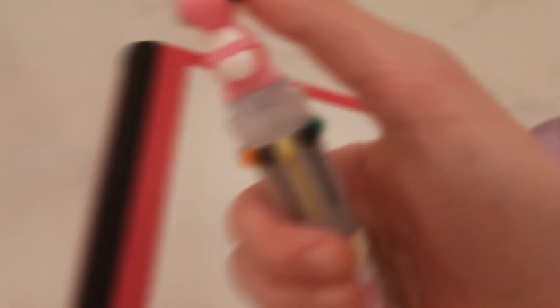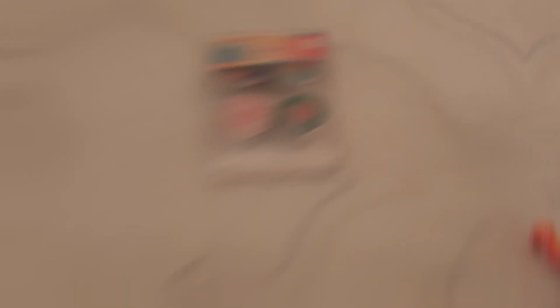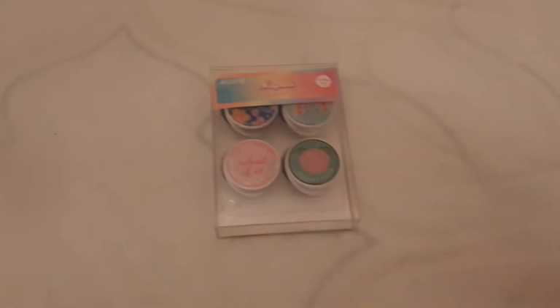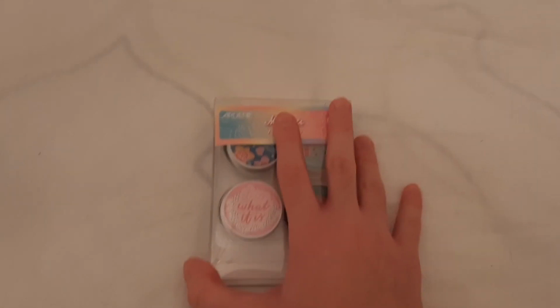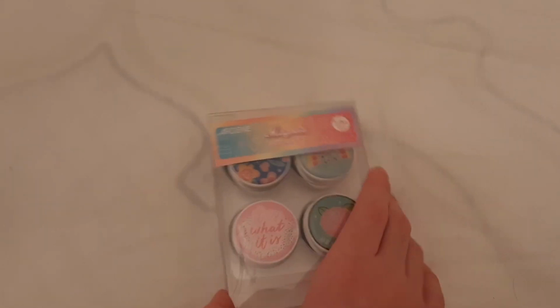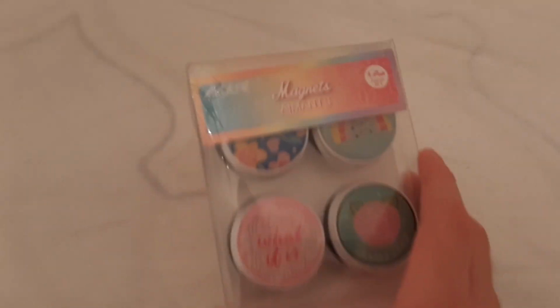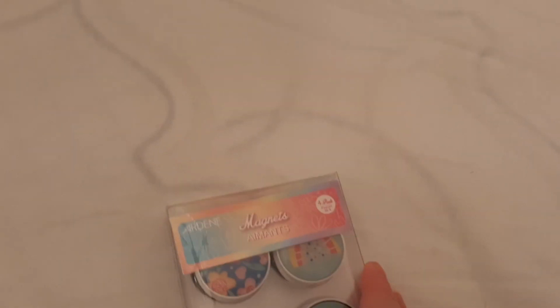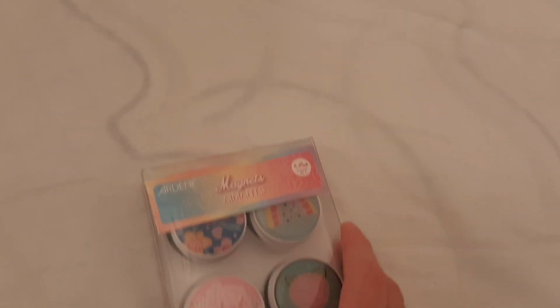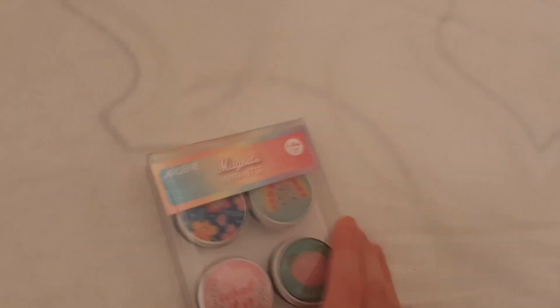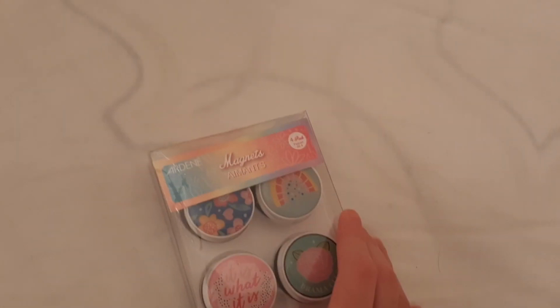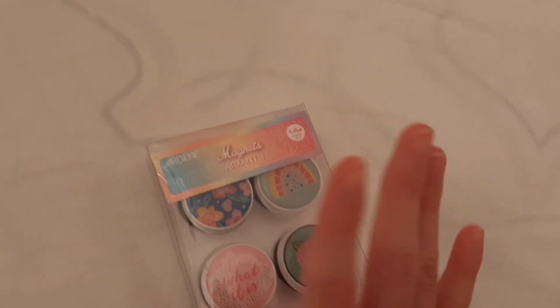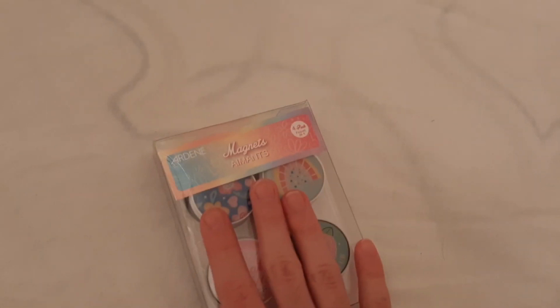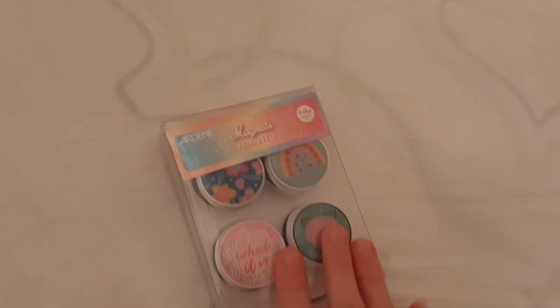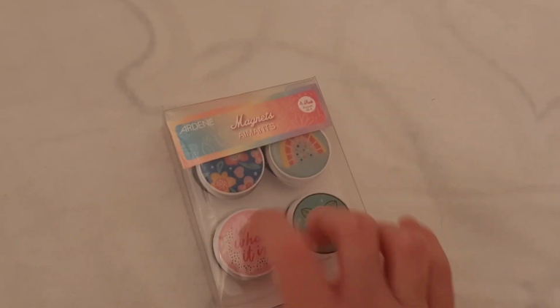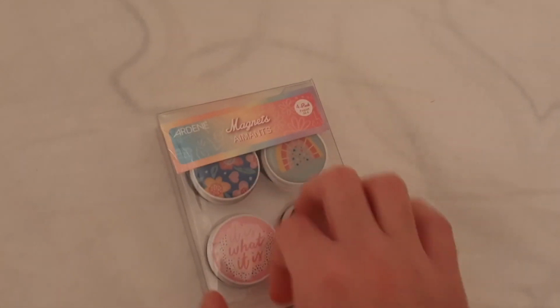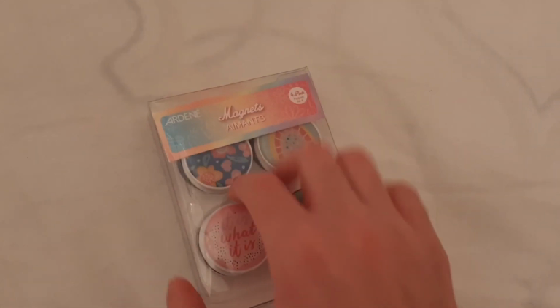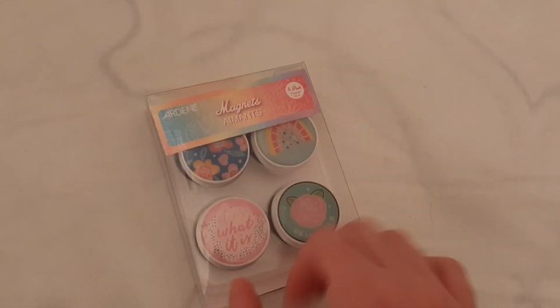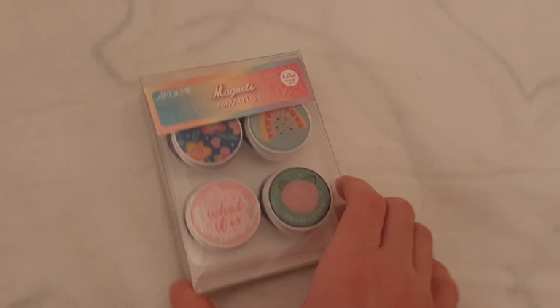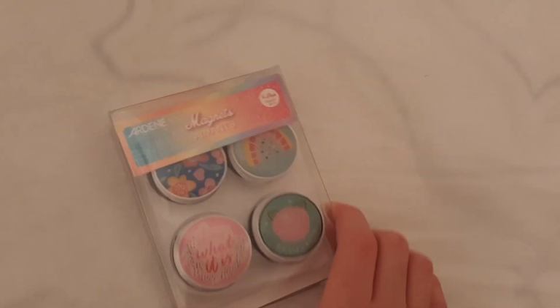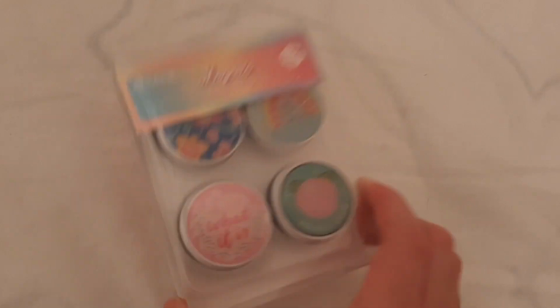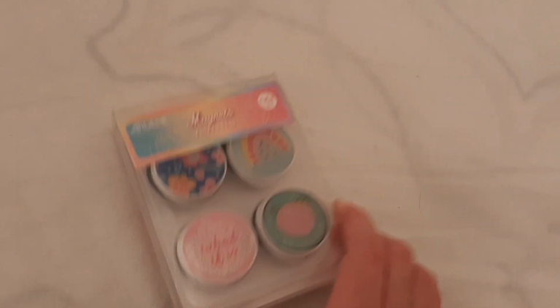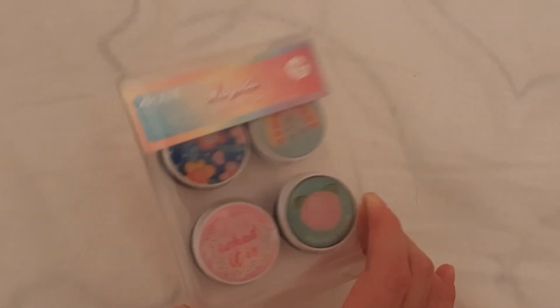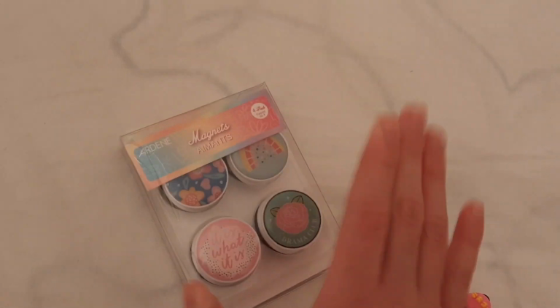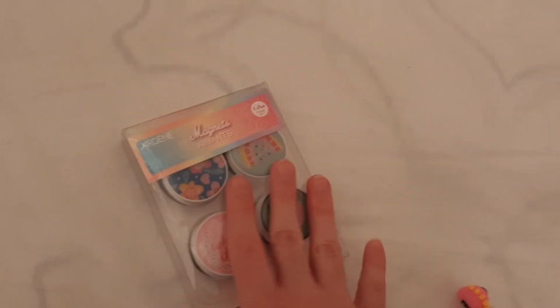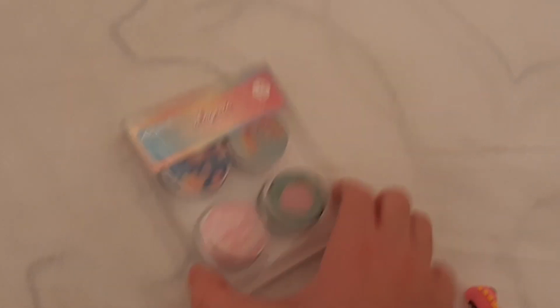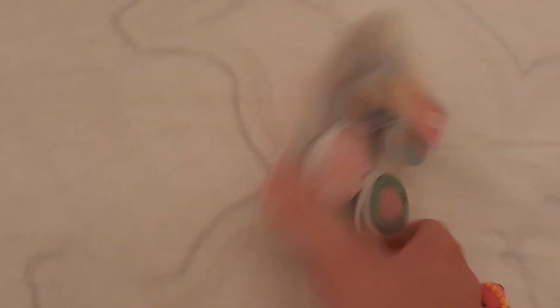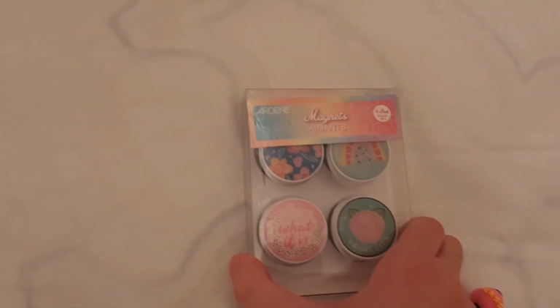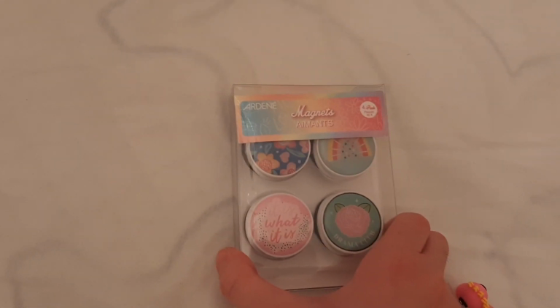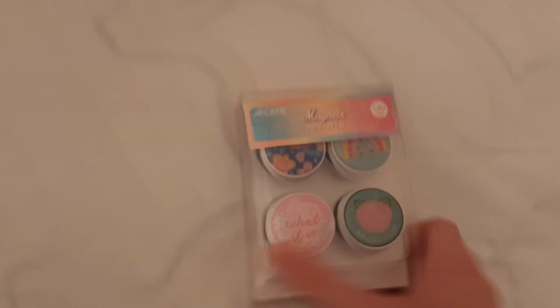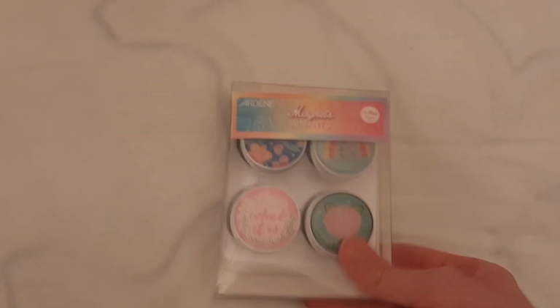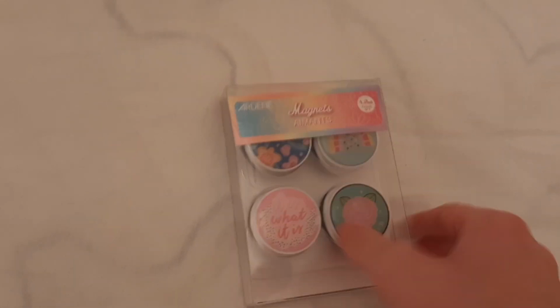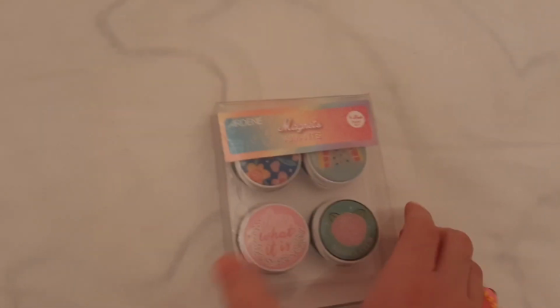I got this really cute pack of magnets from Ardine. It has four magnets. The last magnets I used literally kept falling off, so I bought new ones.